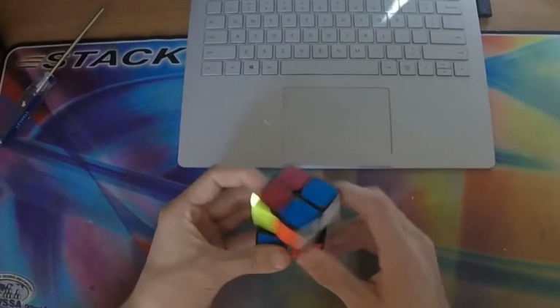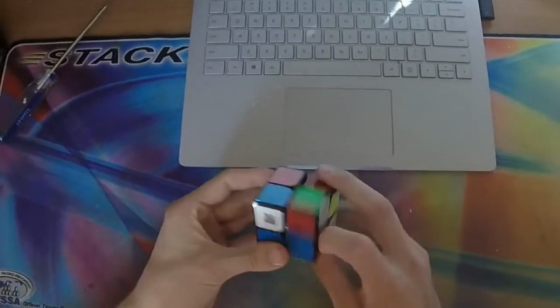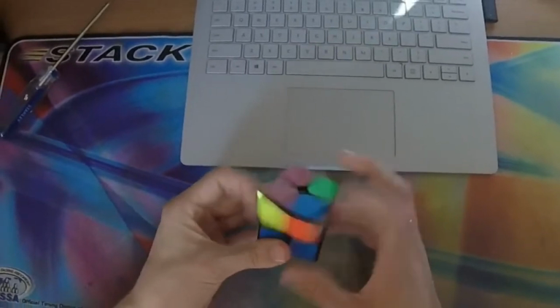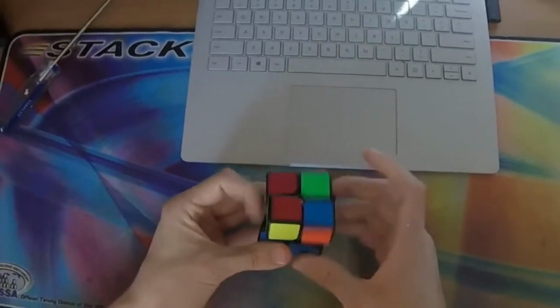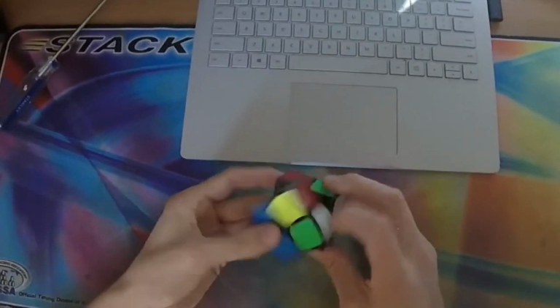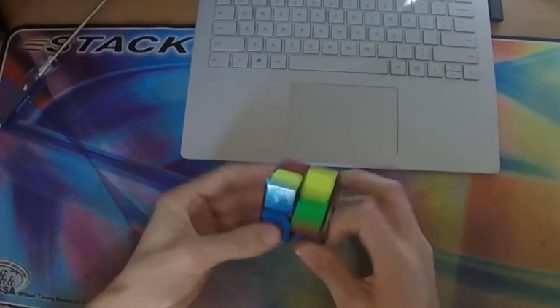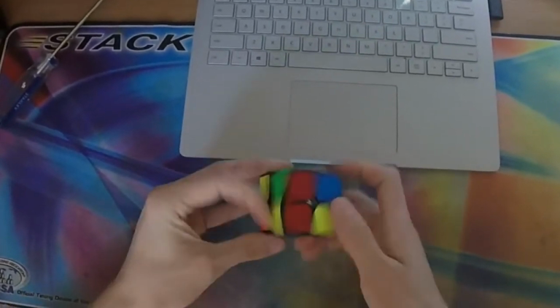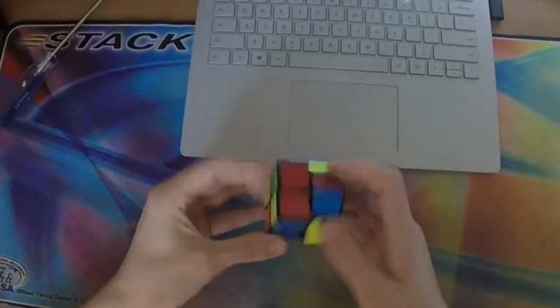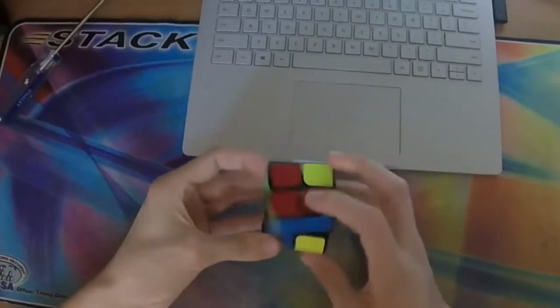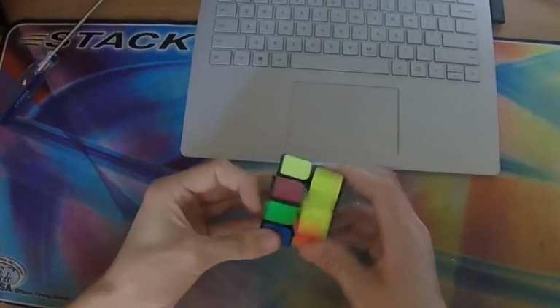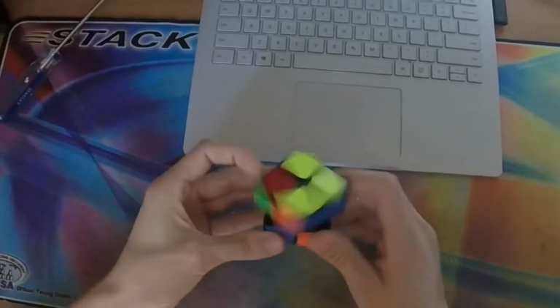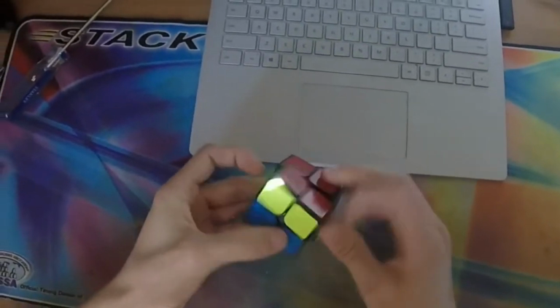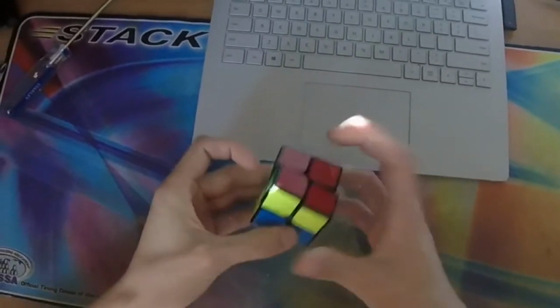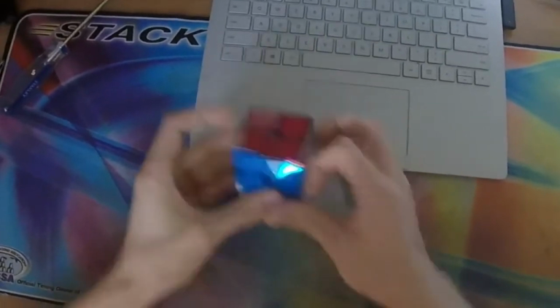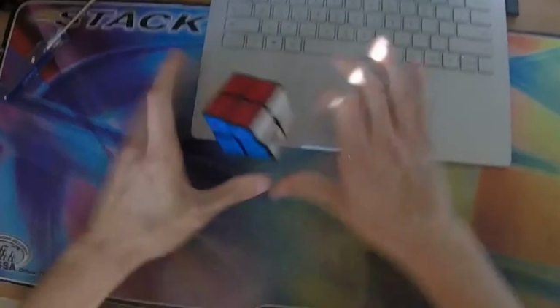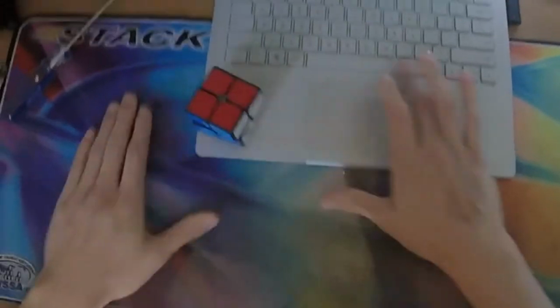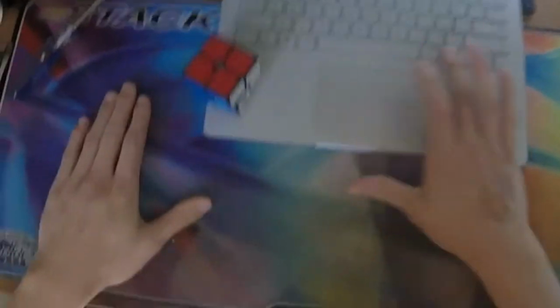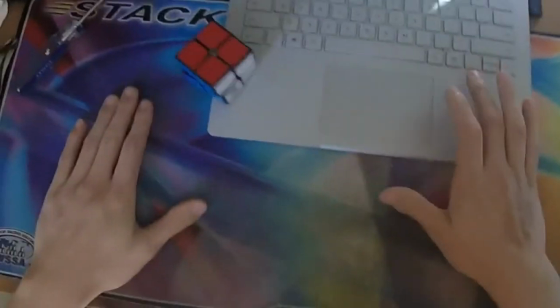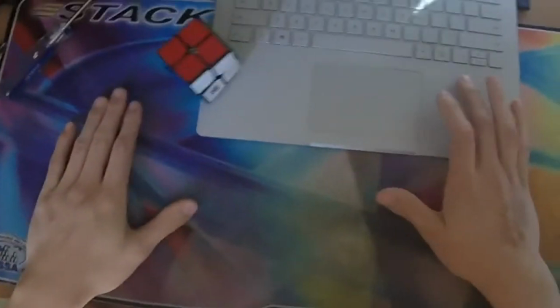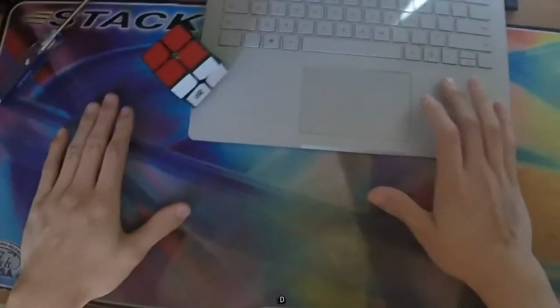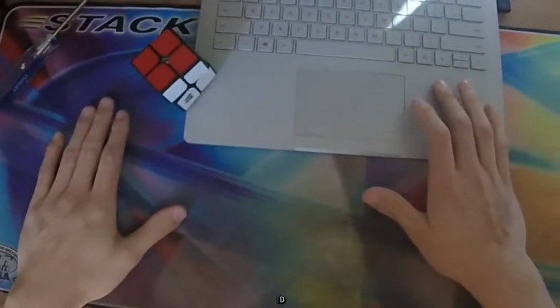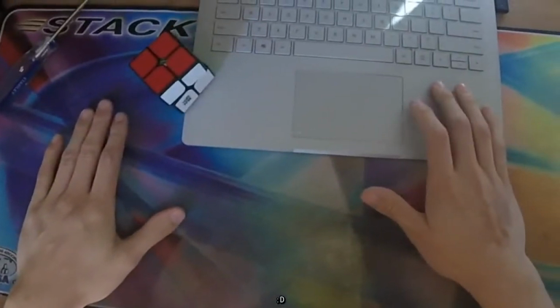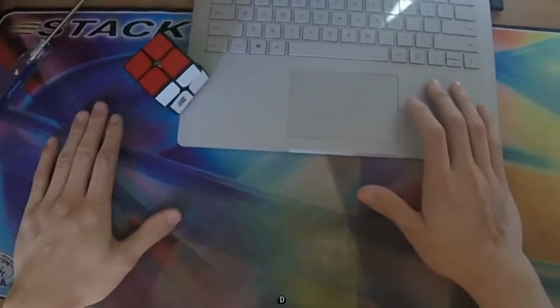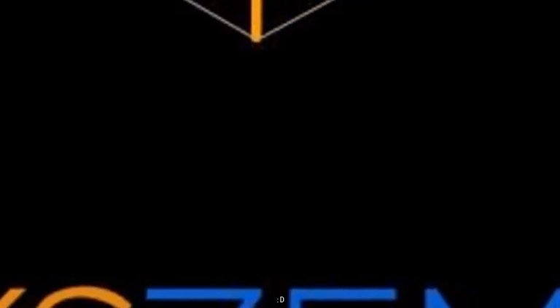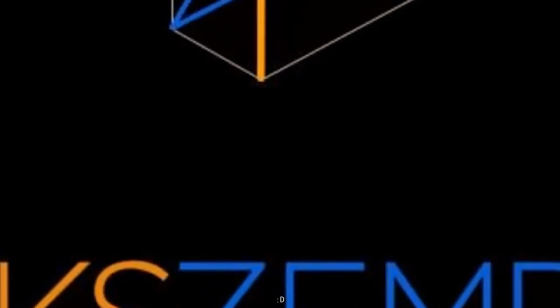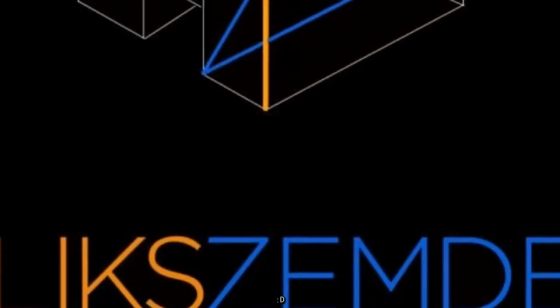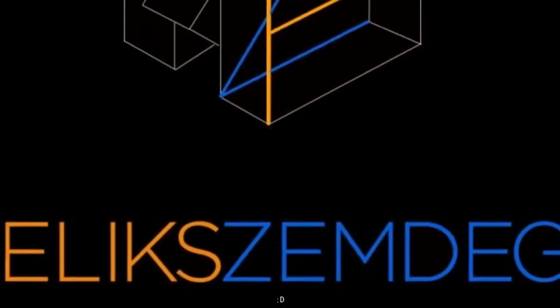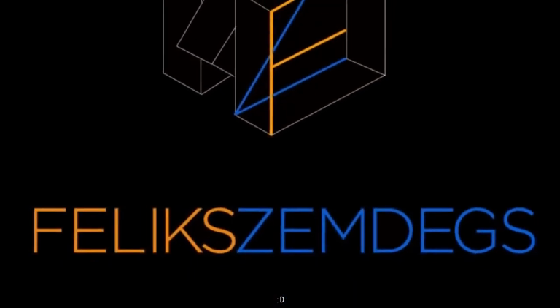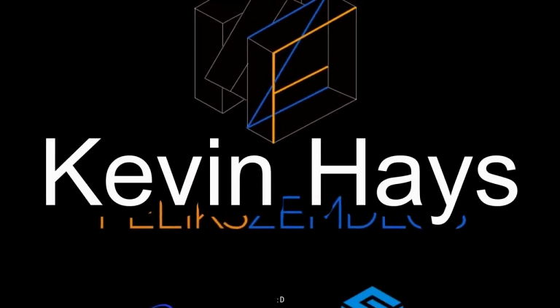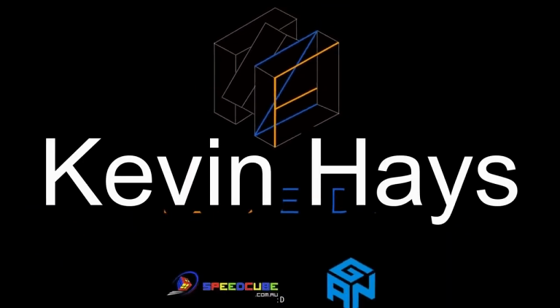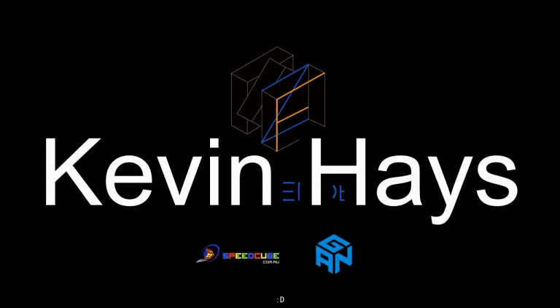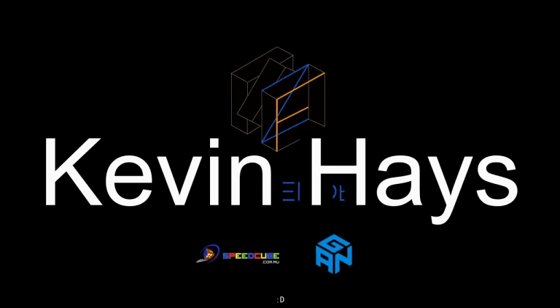Let's go for that second solve. Now I realize there are two things worth going for, so I'm going to do my best.